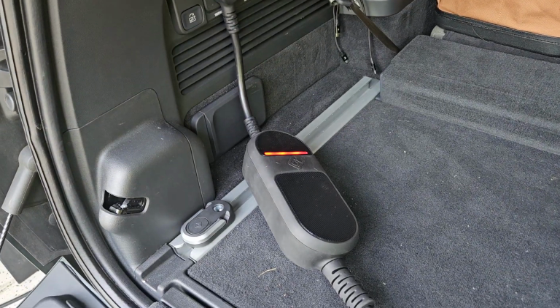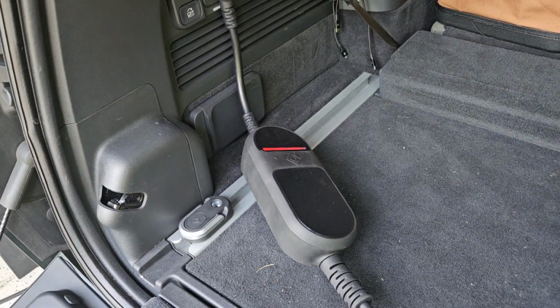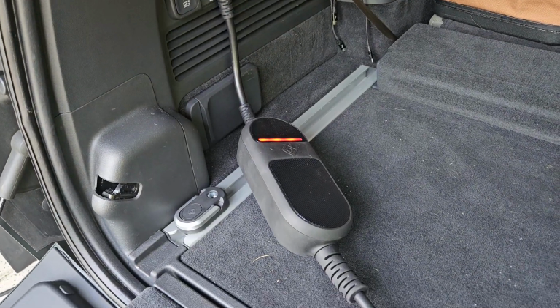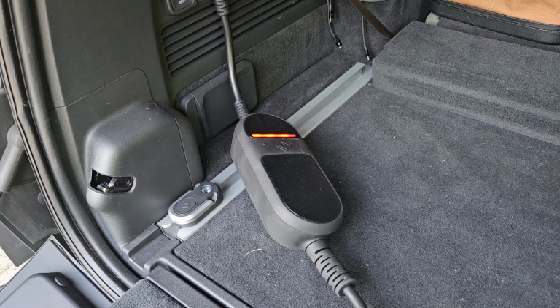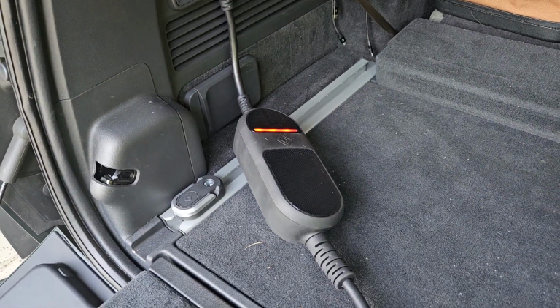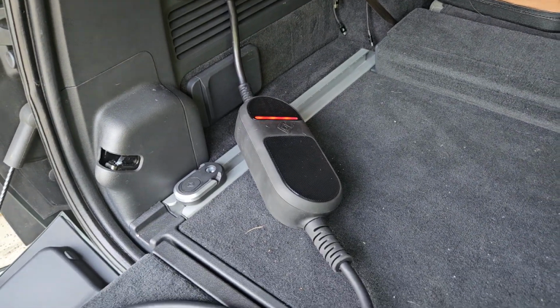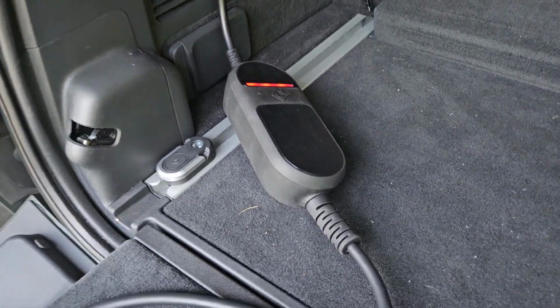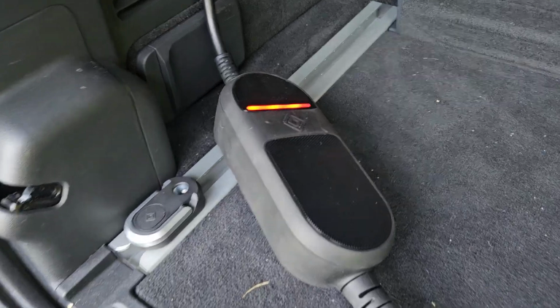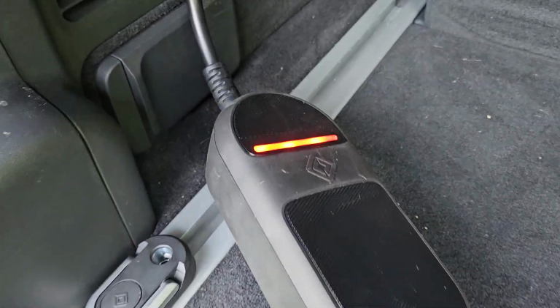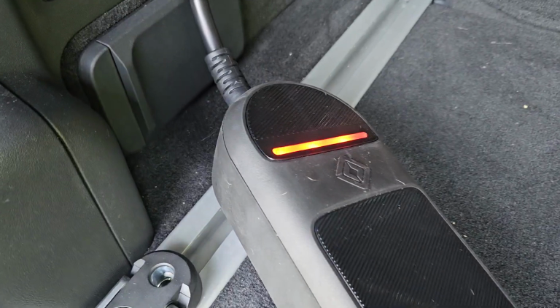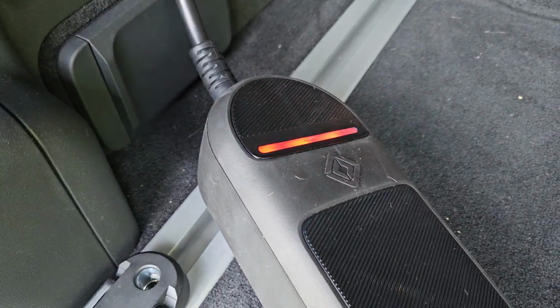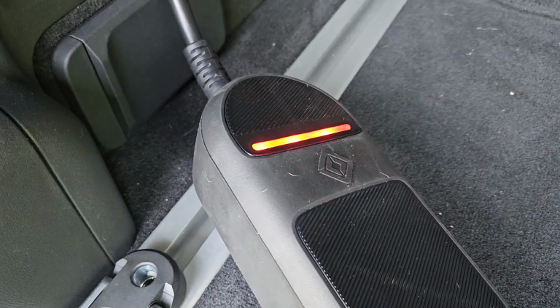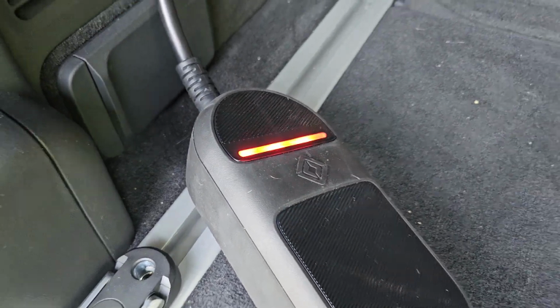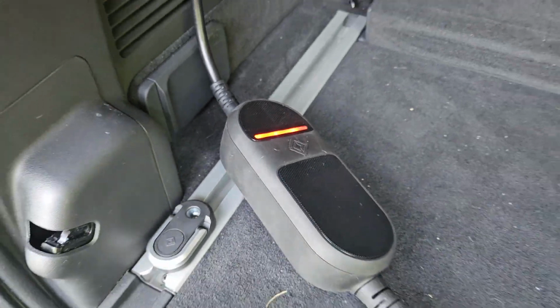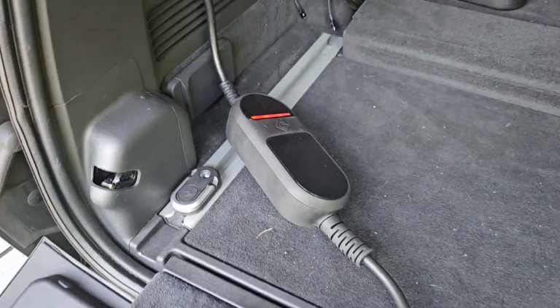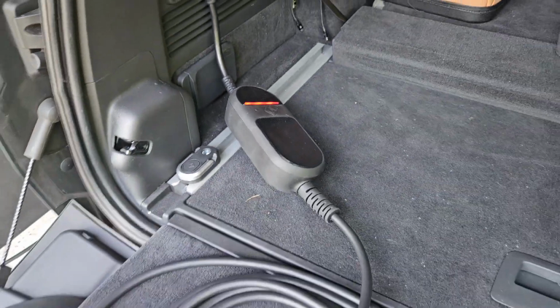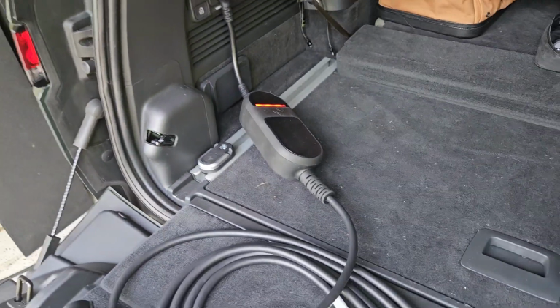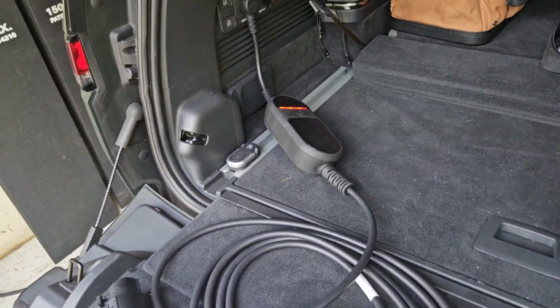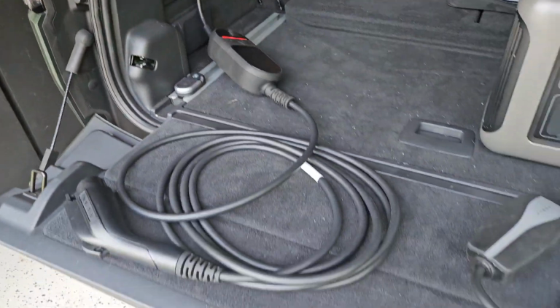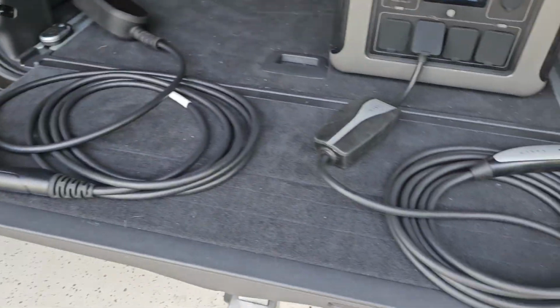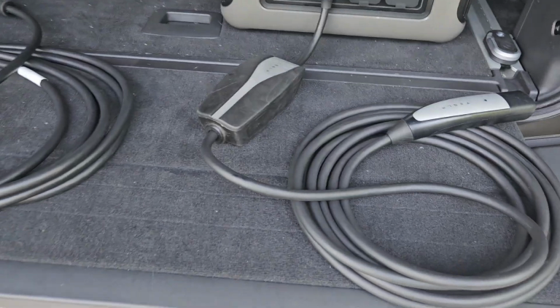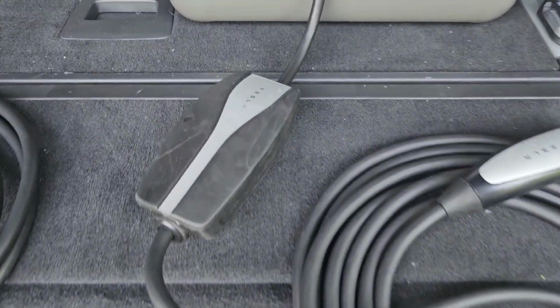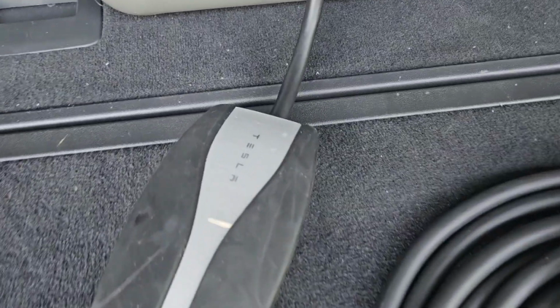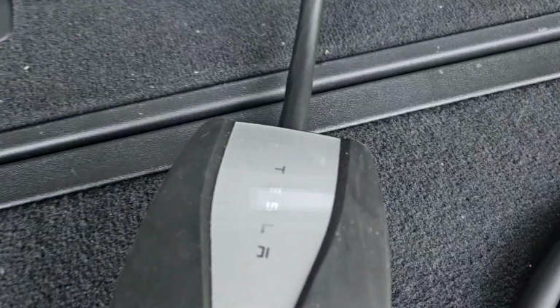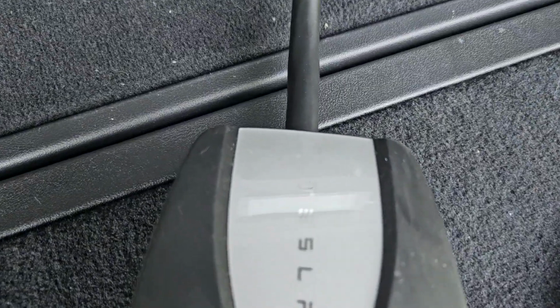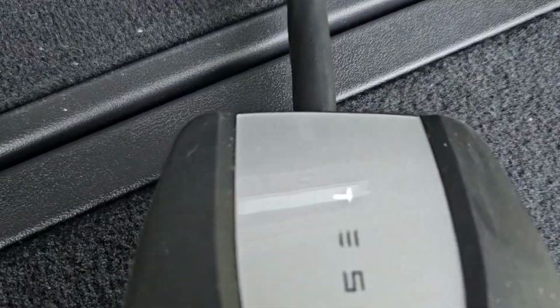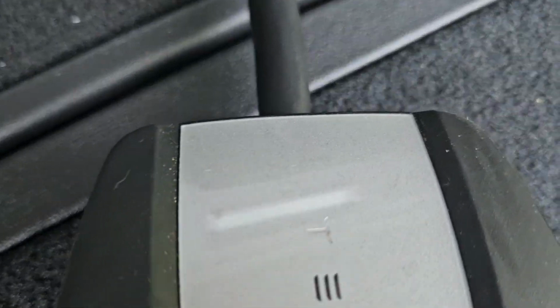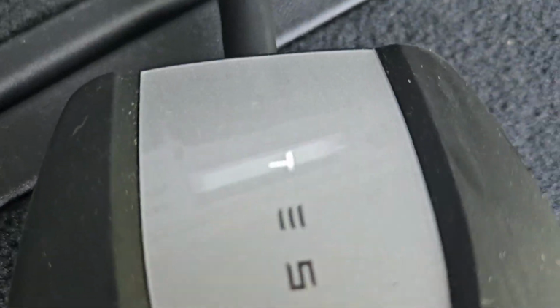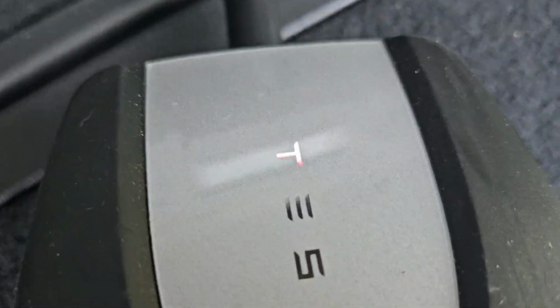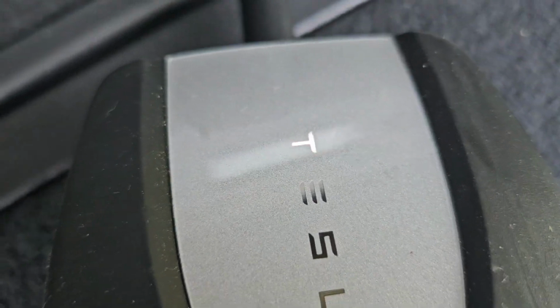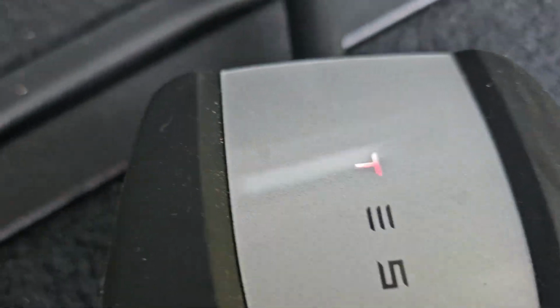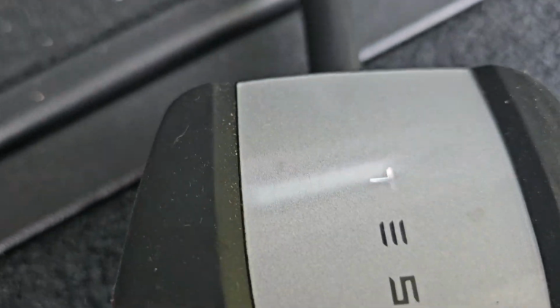The Rivian portable charger is showing a red light — it is in an error state and will not work right now. The Tesla mobile connector is doing the same; you should see that red blinking T. They are not happy.